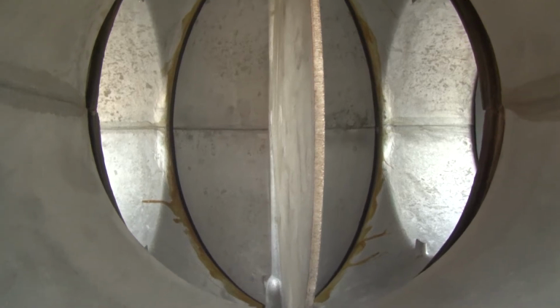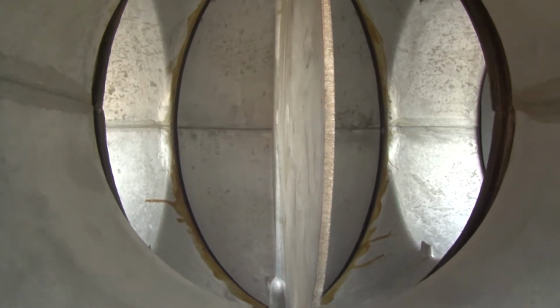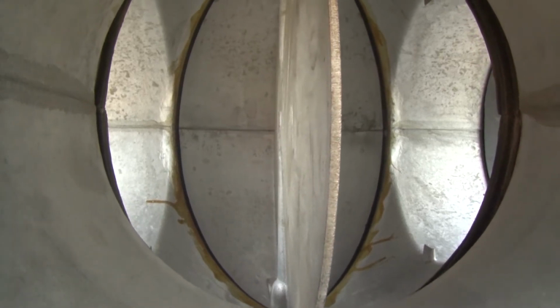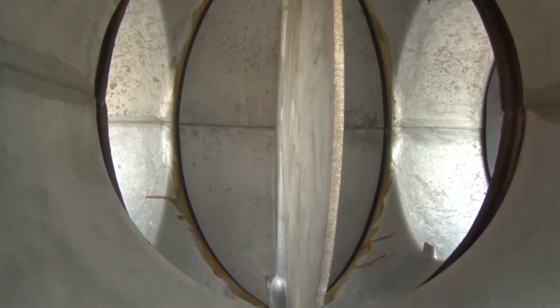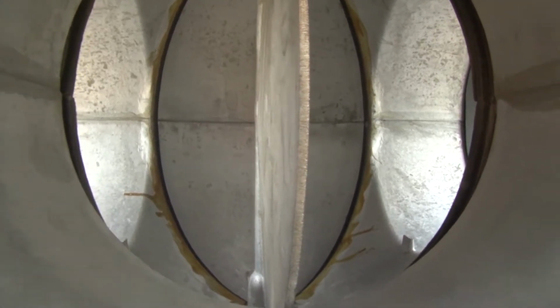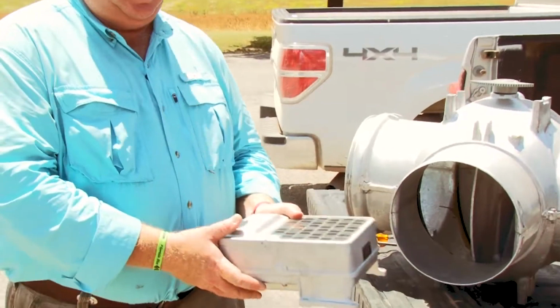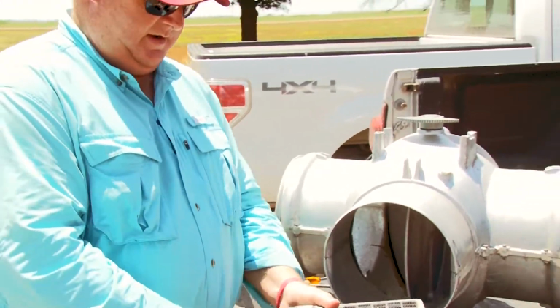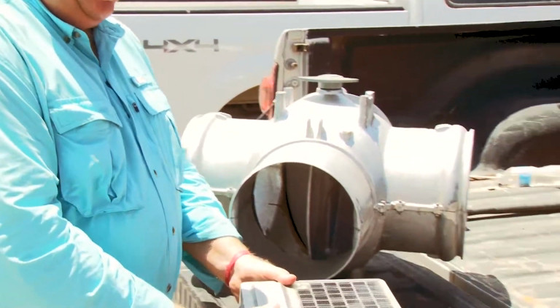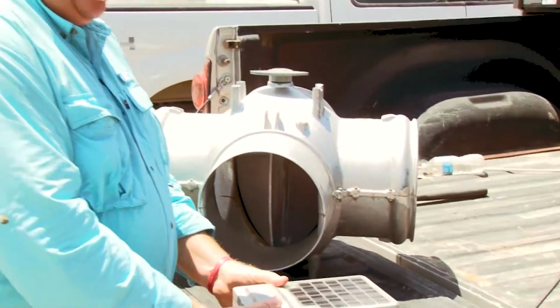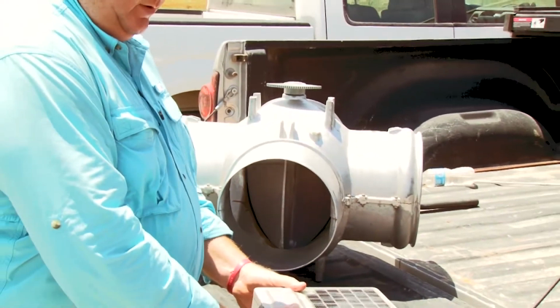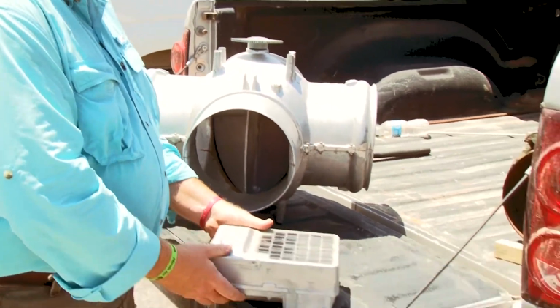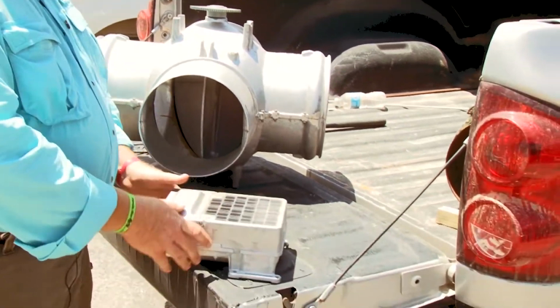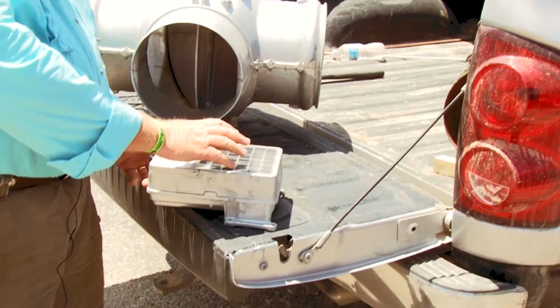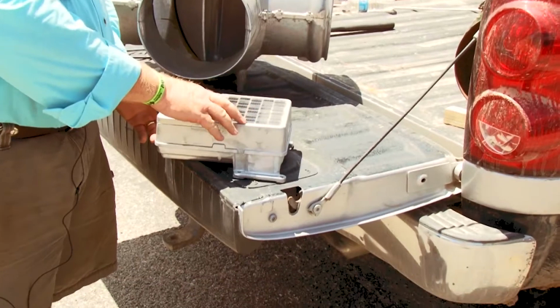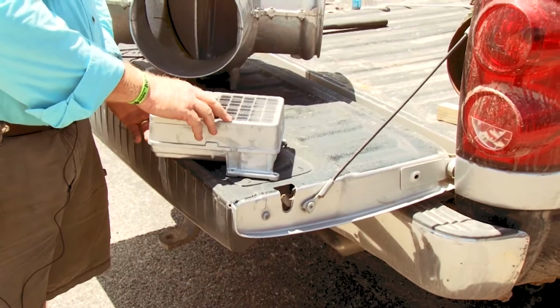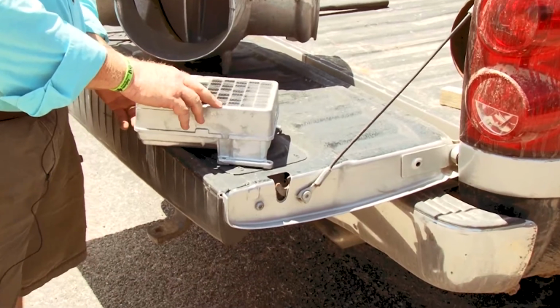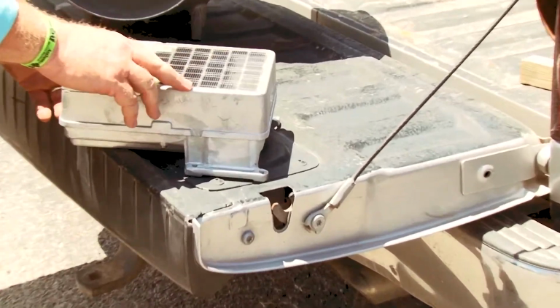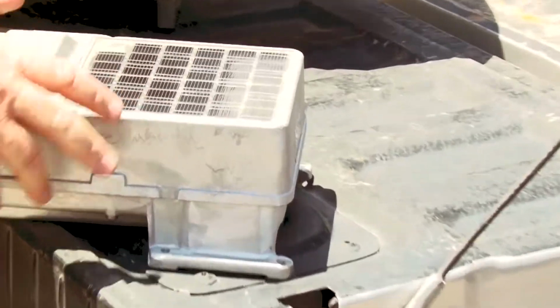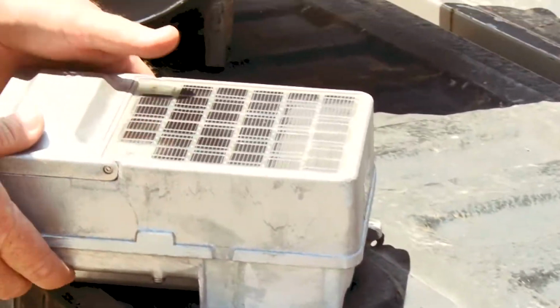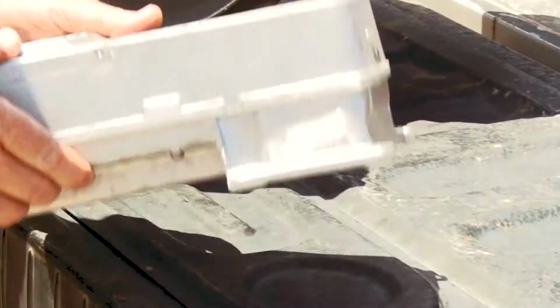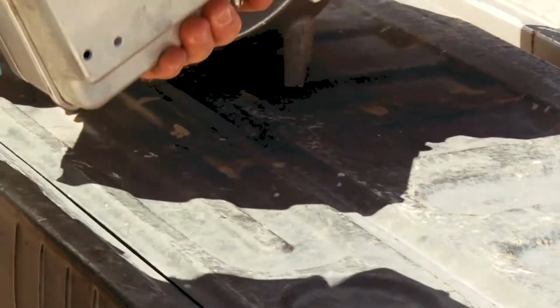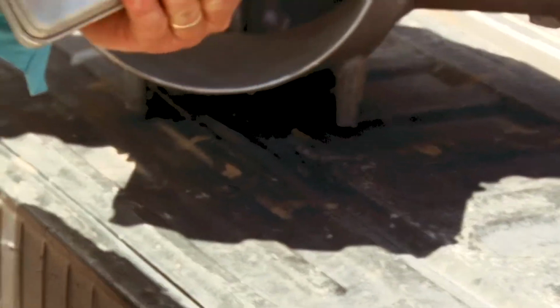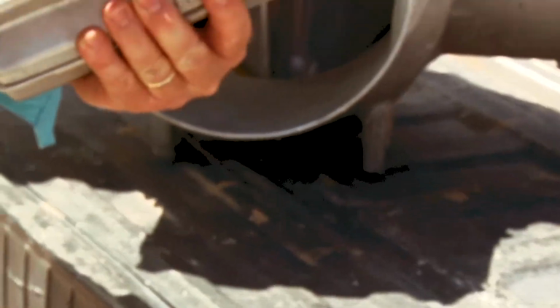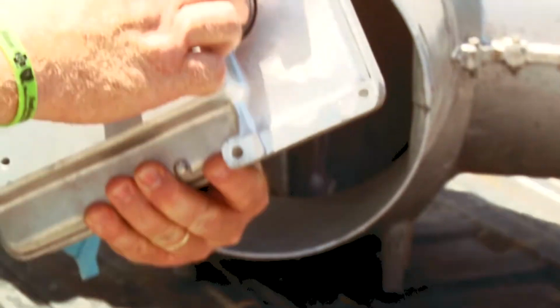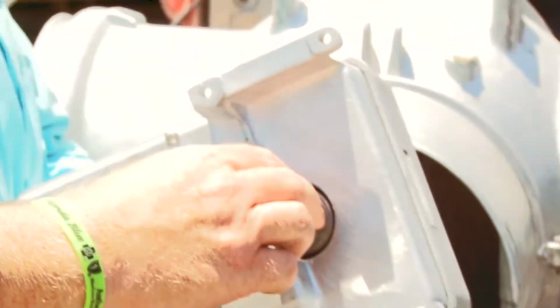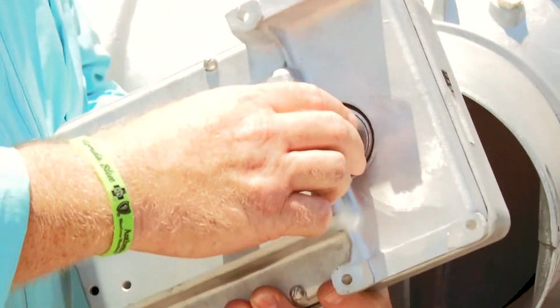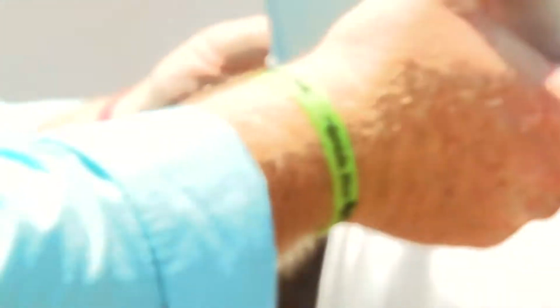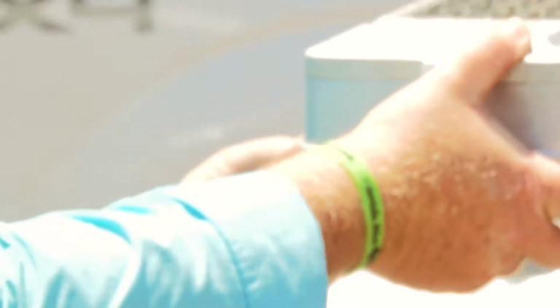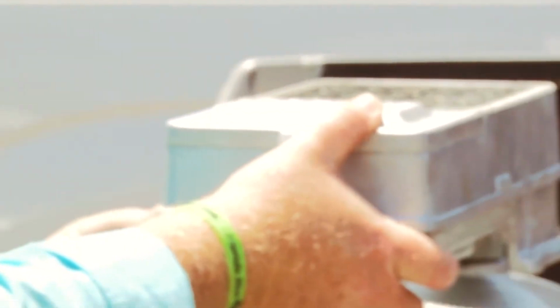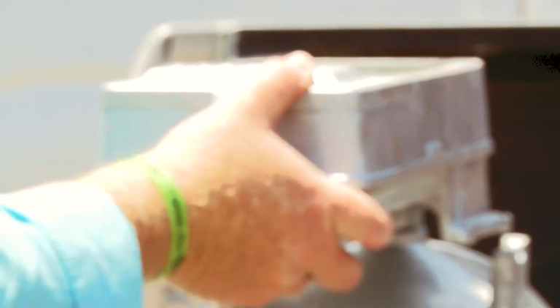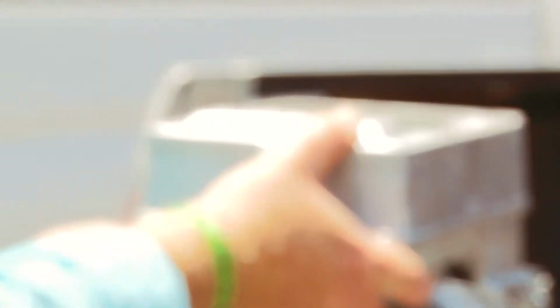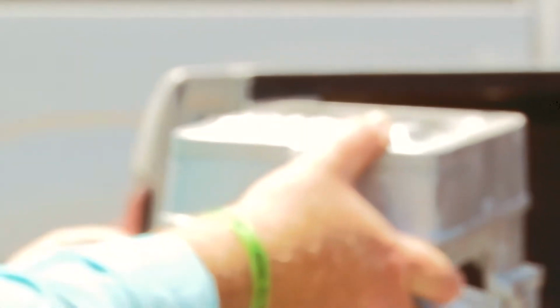All the surge valves come with a control panel which is solar powered to keep a battery charged, and it has an electric motor with a drive. We just place these on the surge valve.